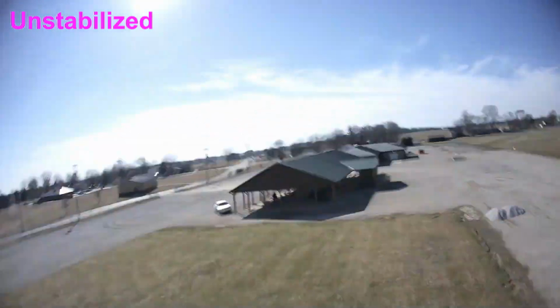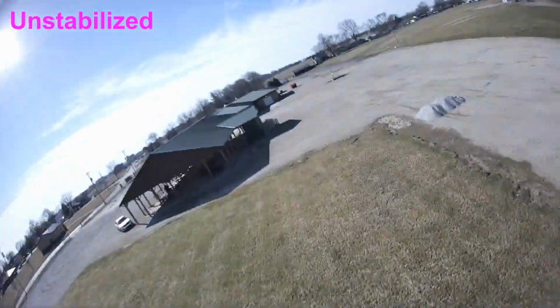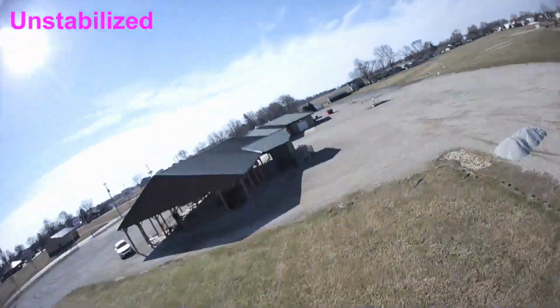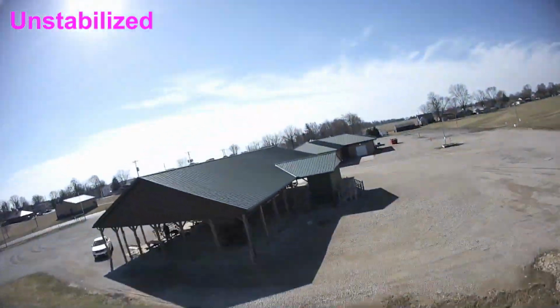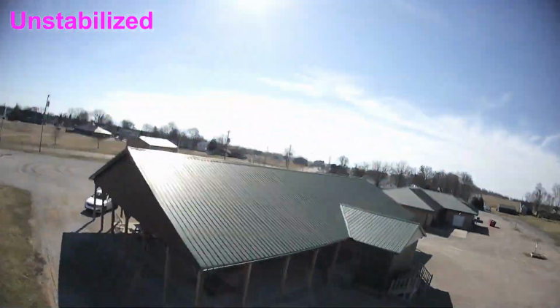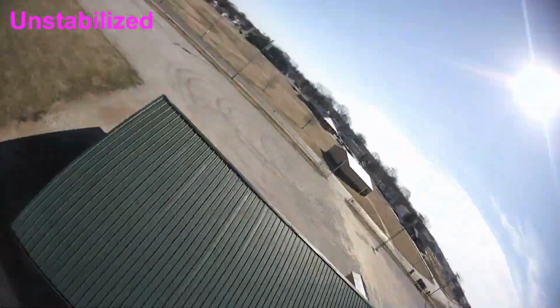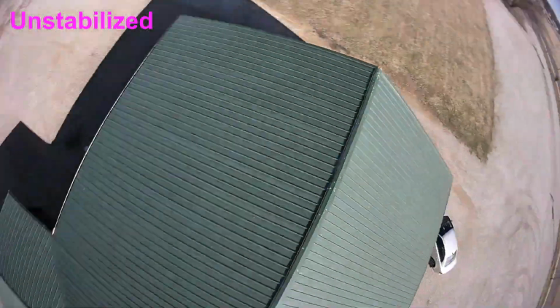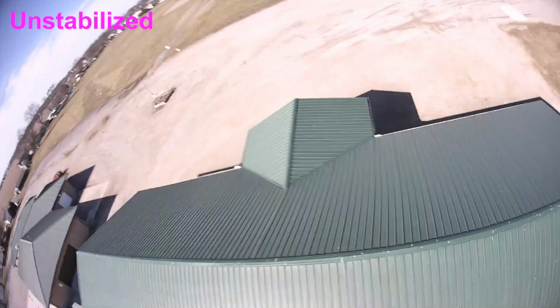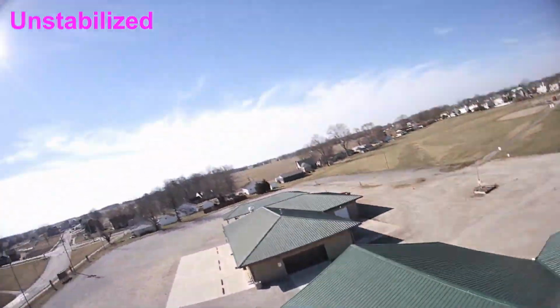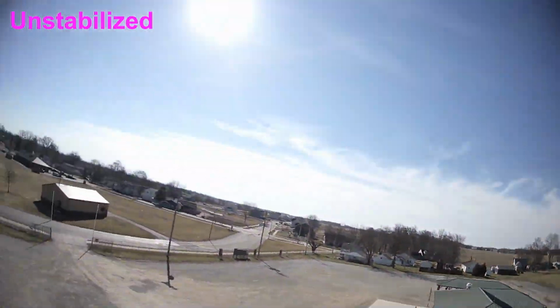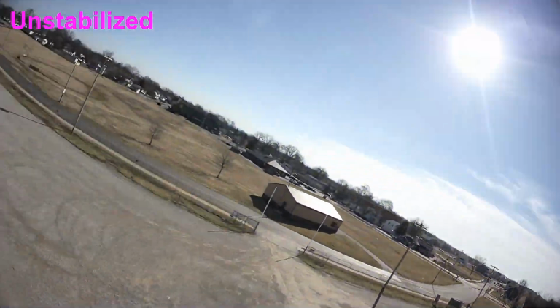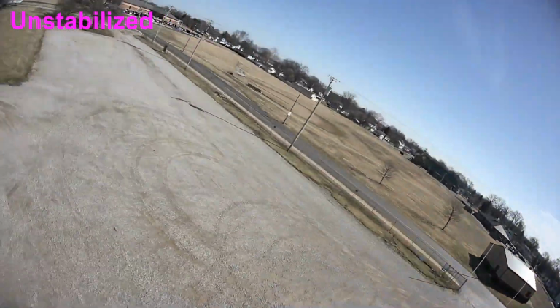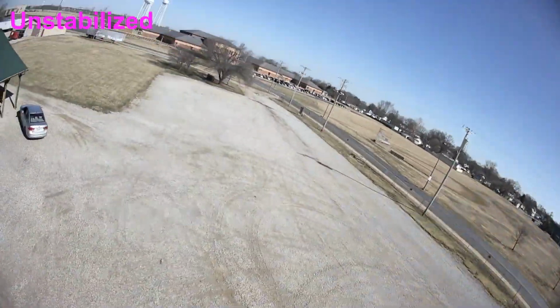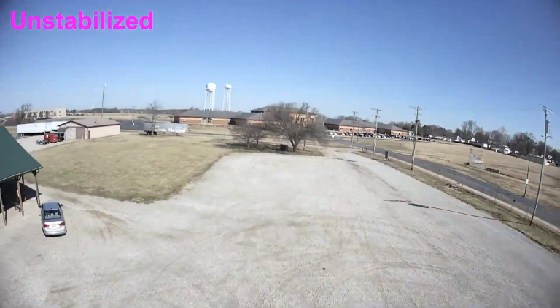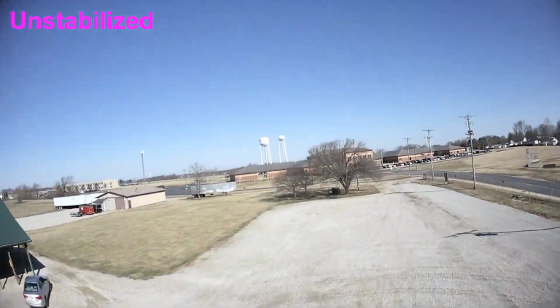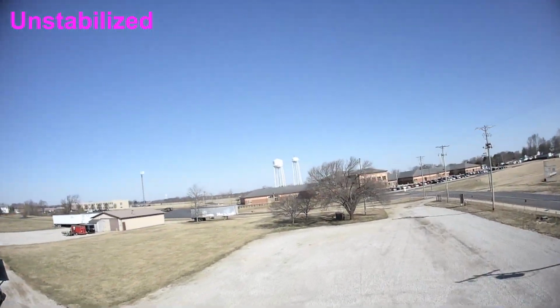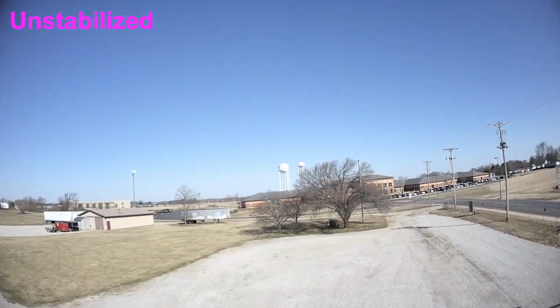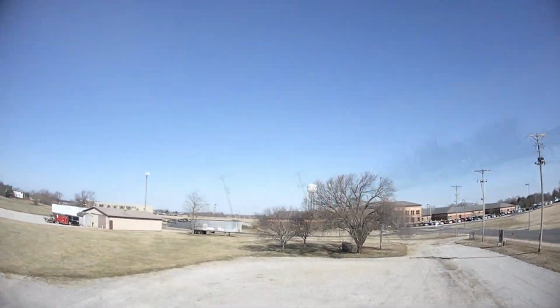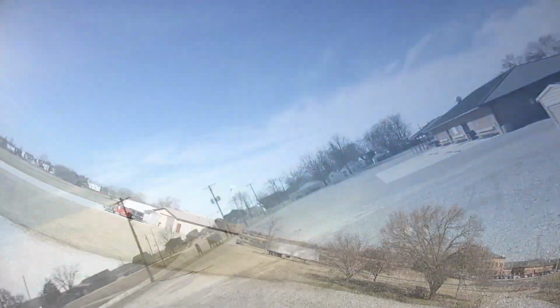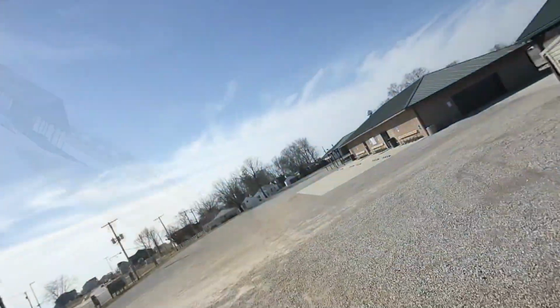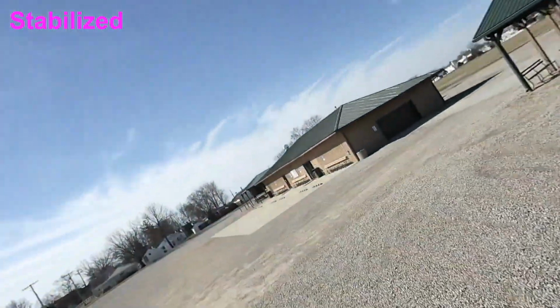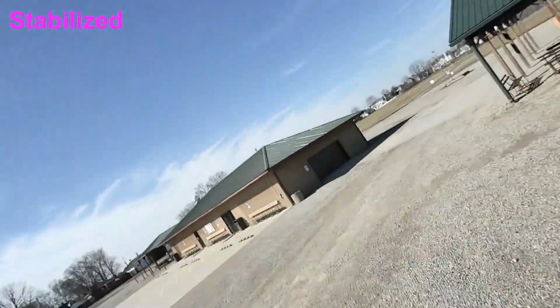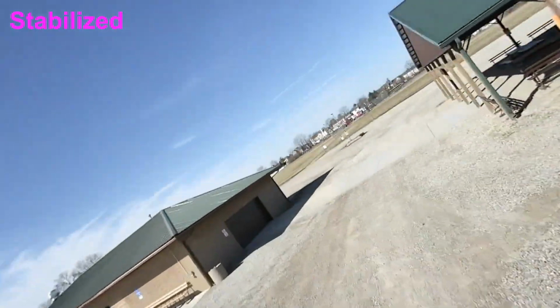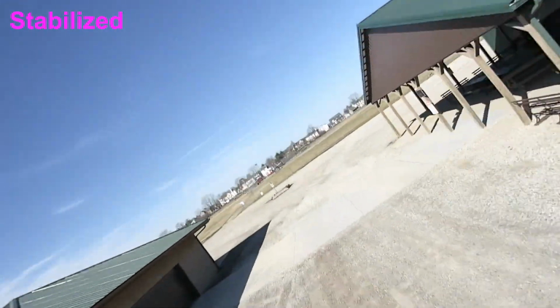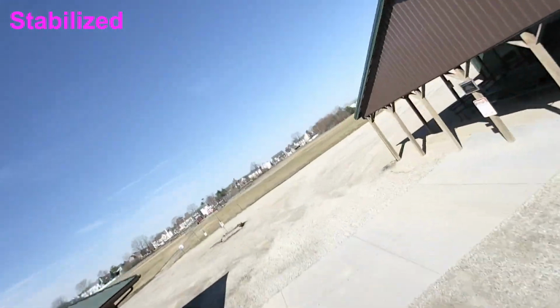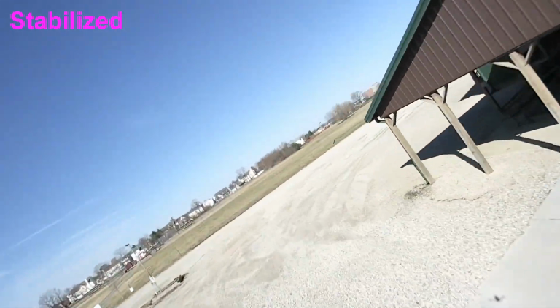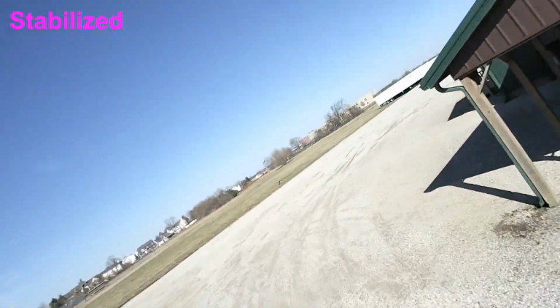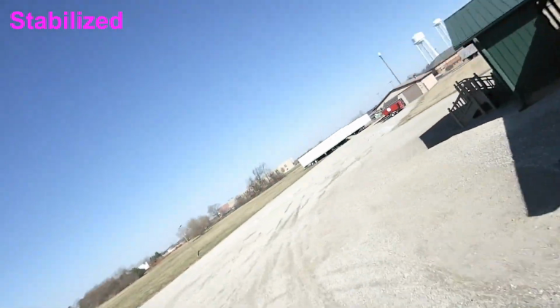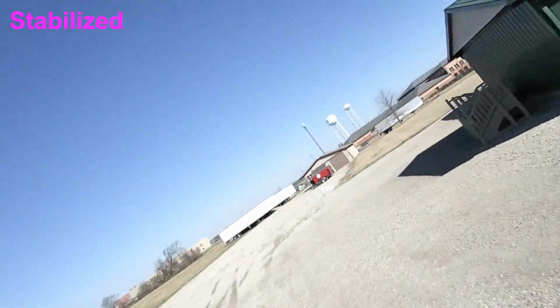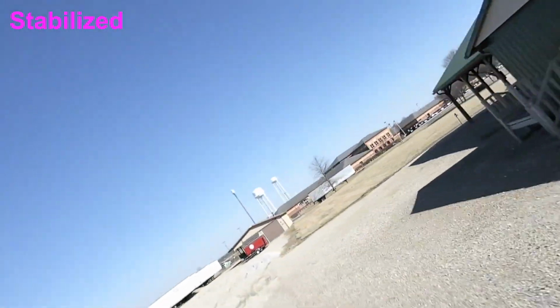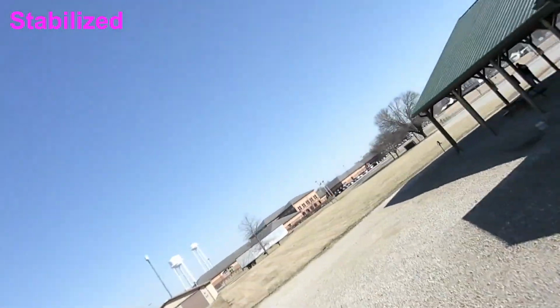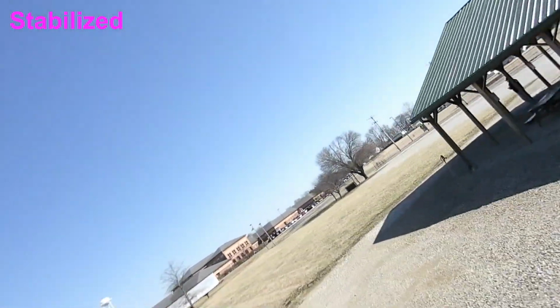You can see there's more foreground in the unstabilized version. Some people do side-by-sides — I personally like to see a full screen when it comes to this stuff. So let me know in the comments: do you like a side-by-side better, or do you like a full screen with notation?